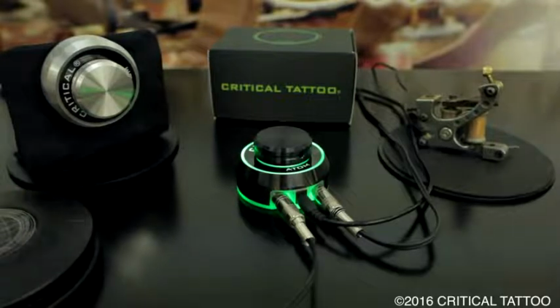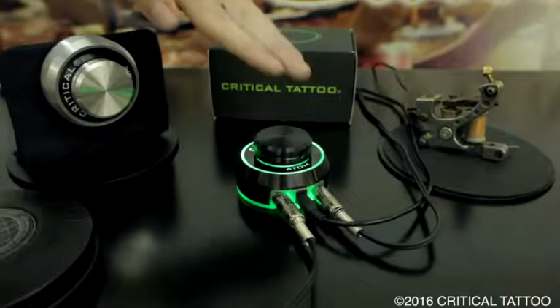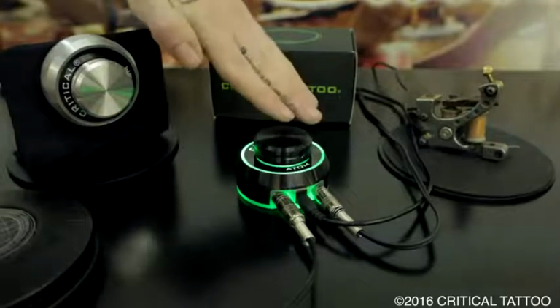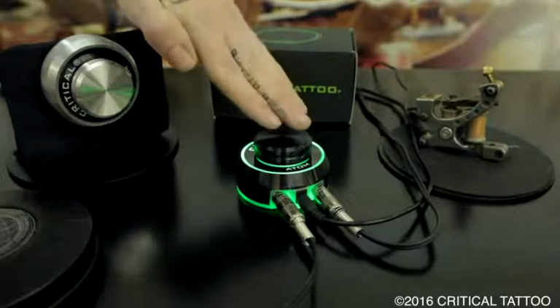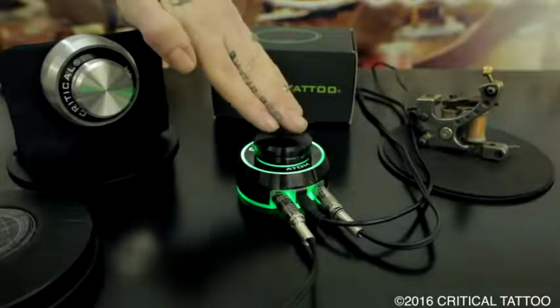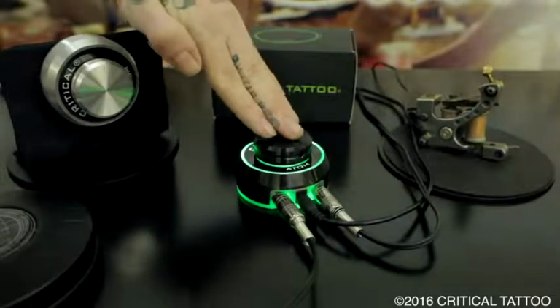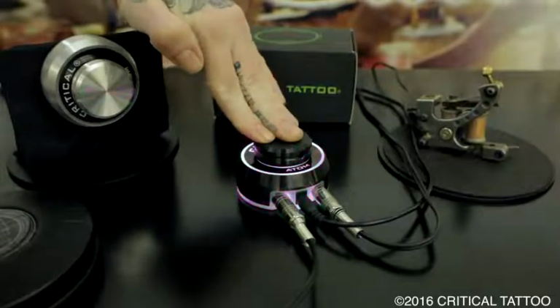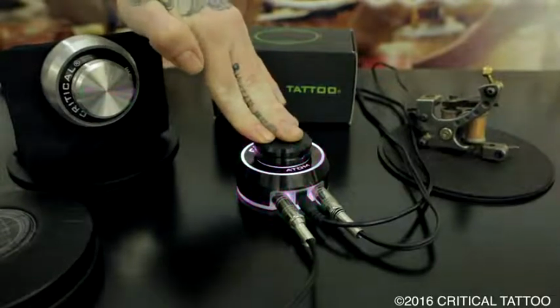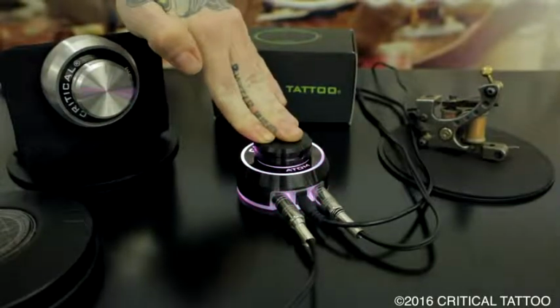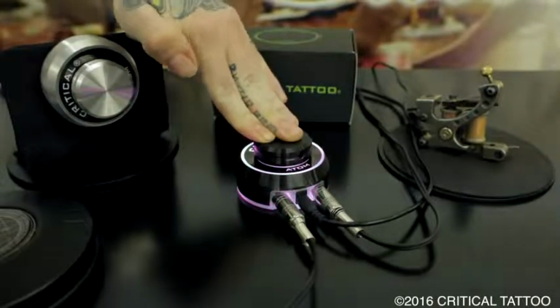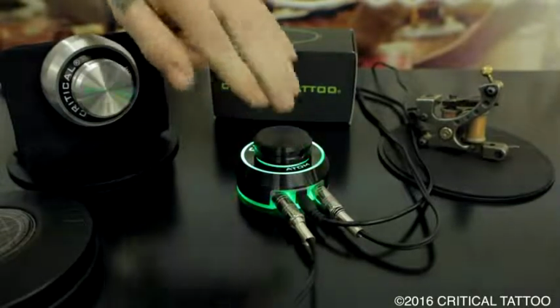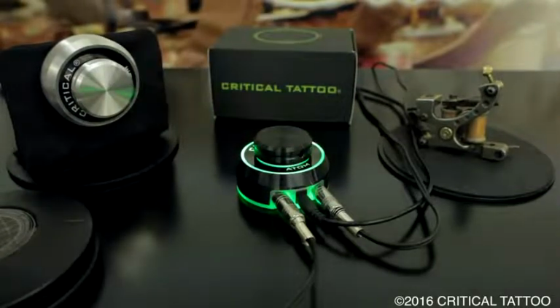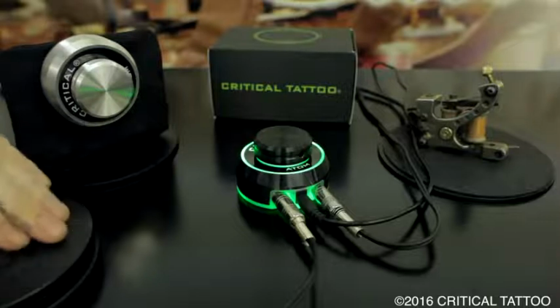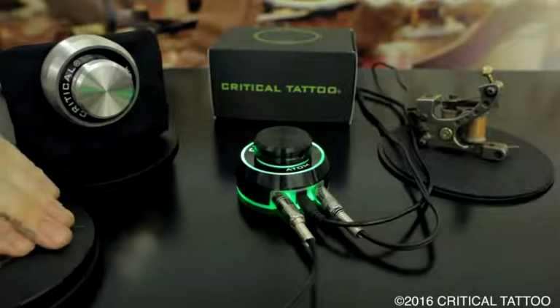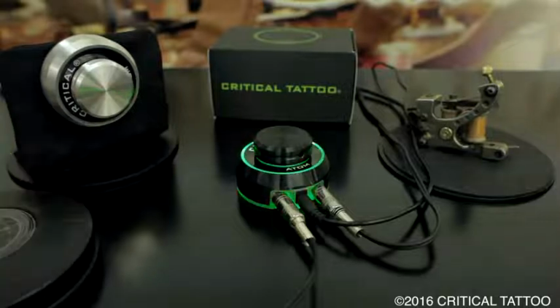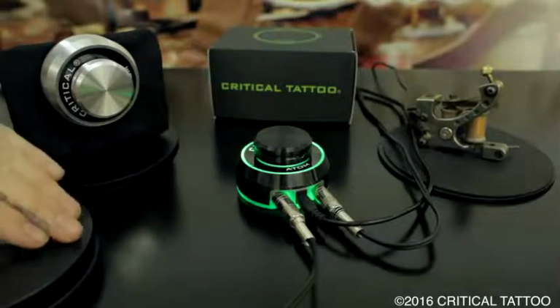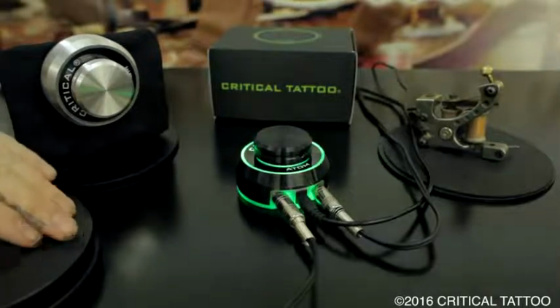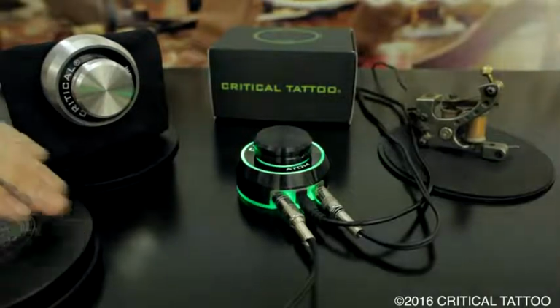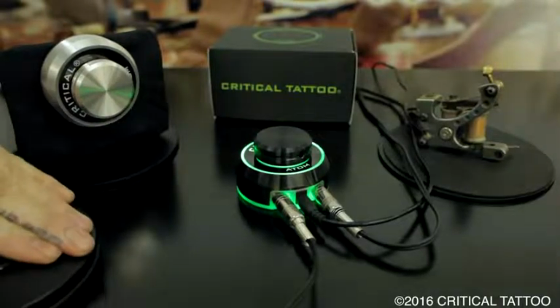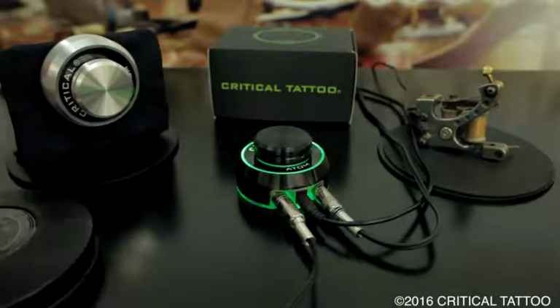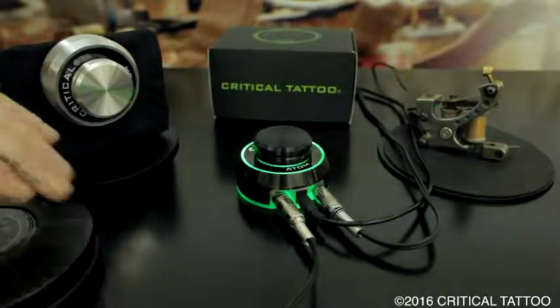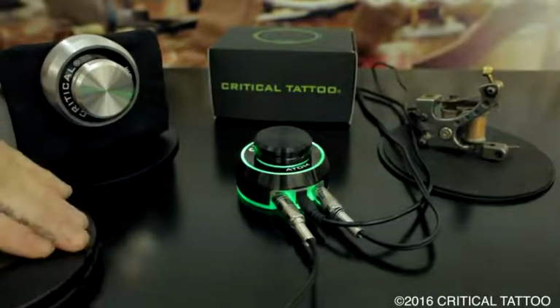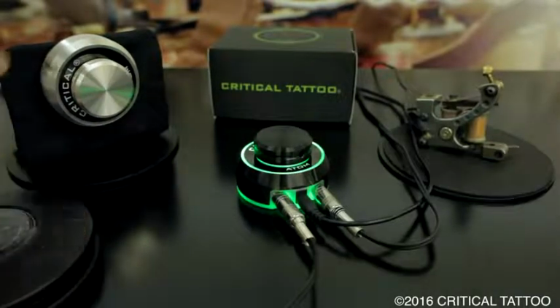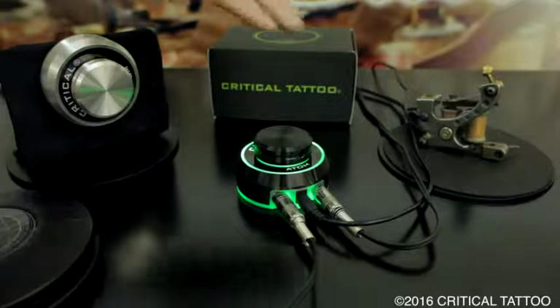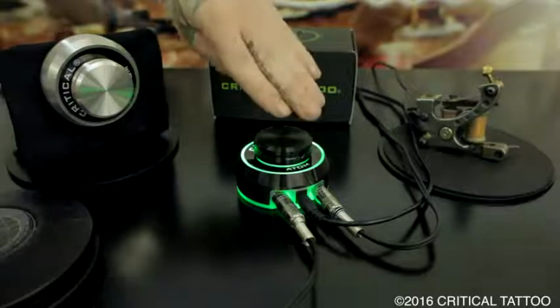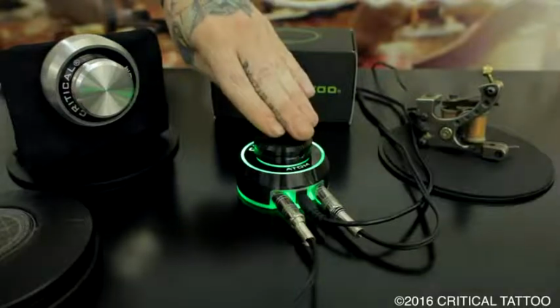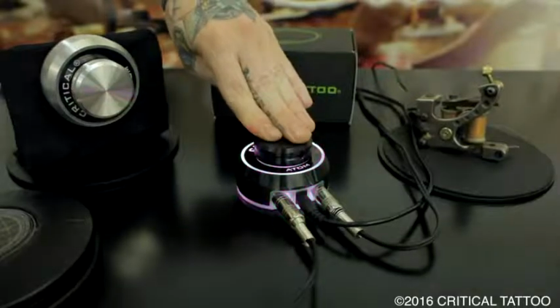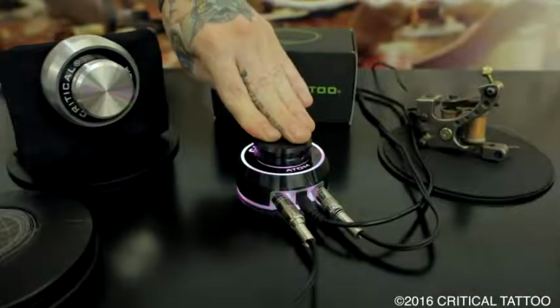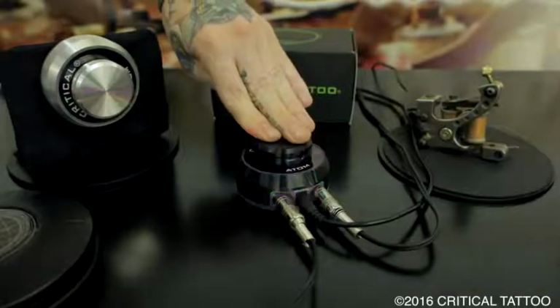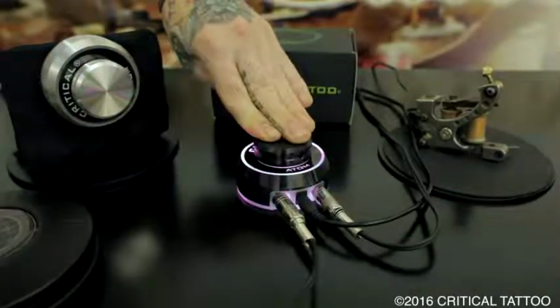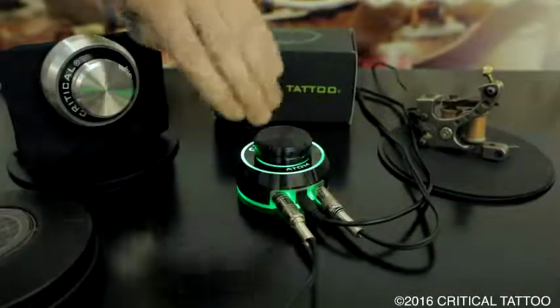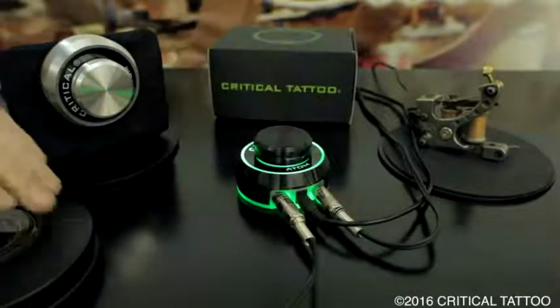To put the power supply into maintain mode, press and hold the center knob until the first light blinks. To disable maintain mode, press and hold the knob again until the light blinks.